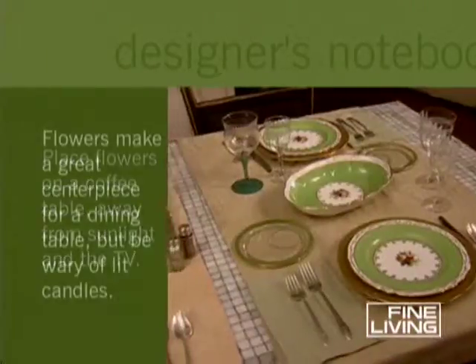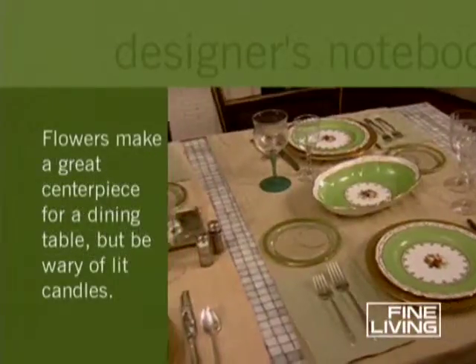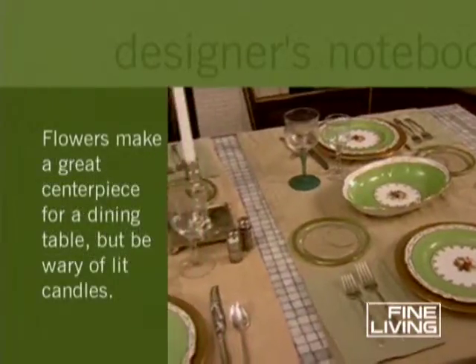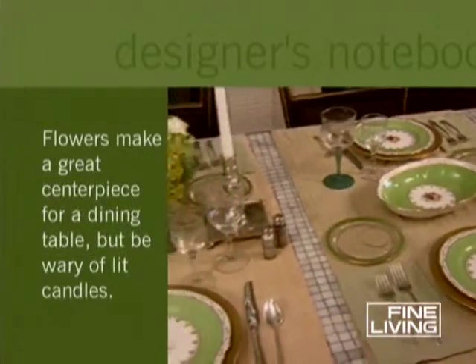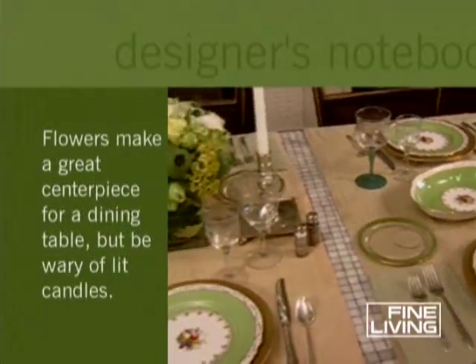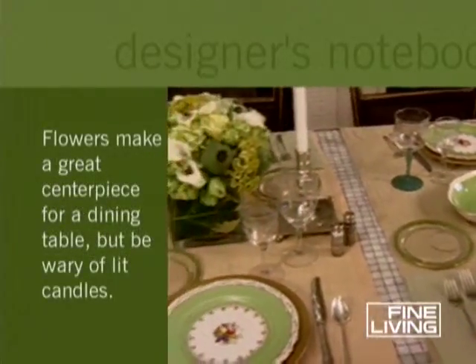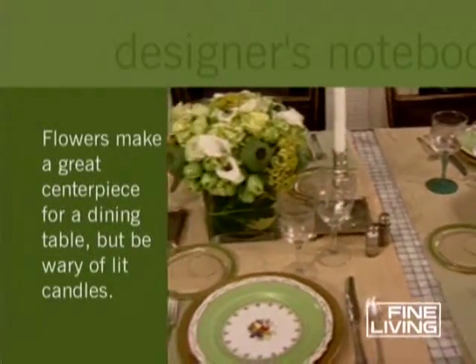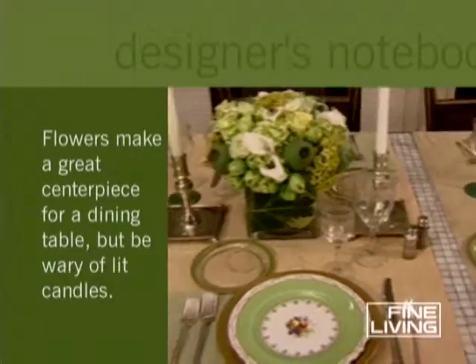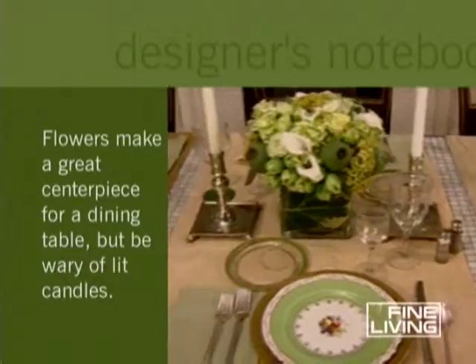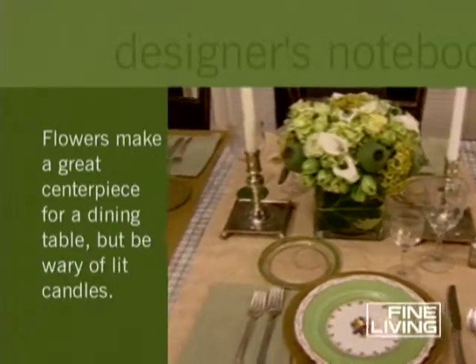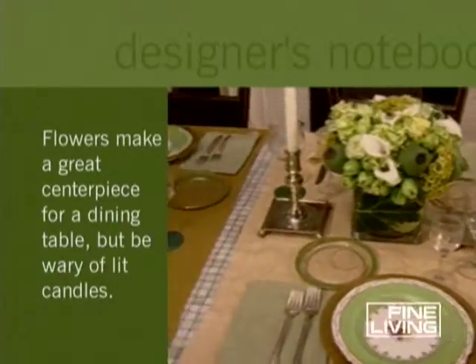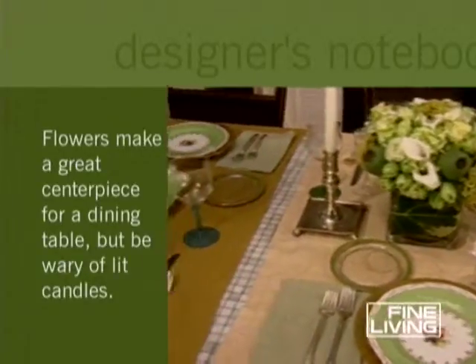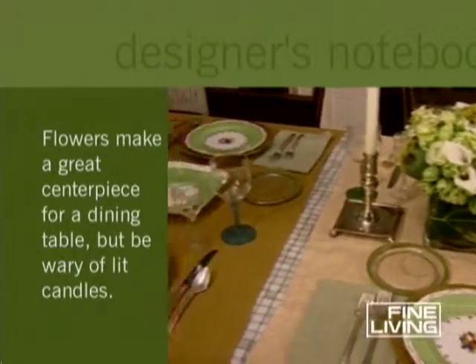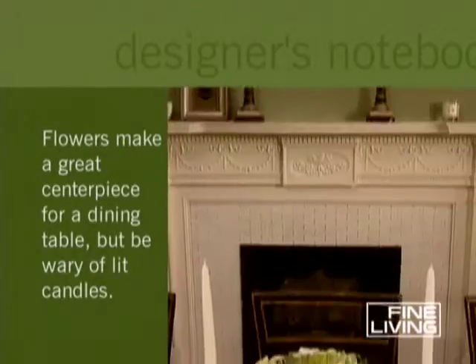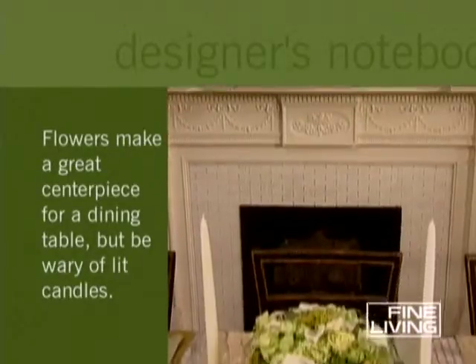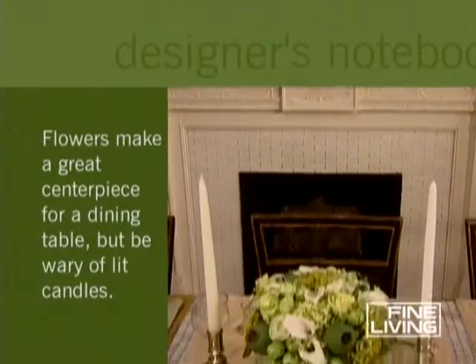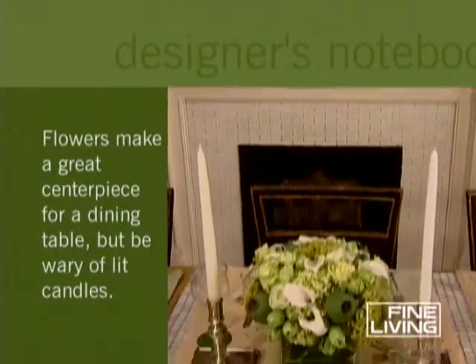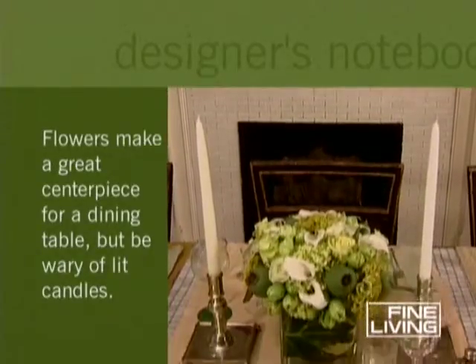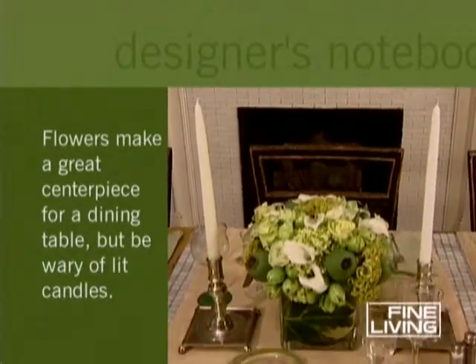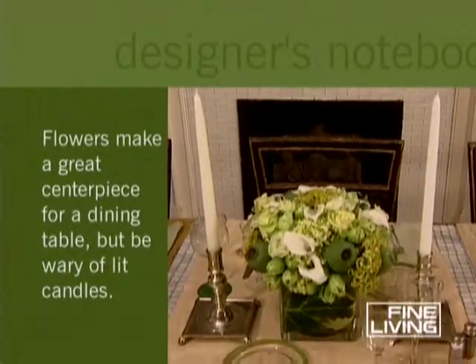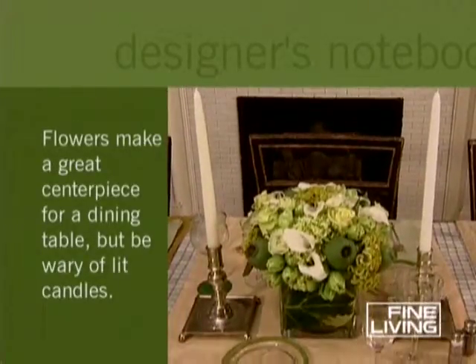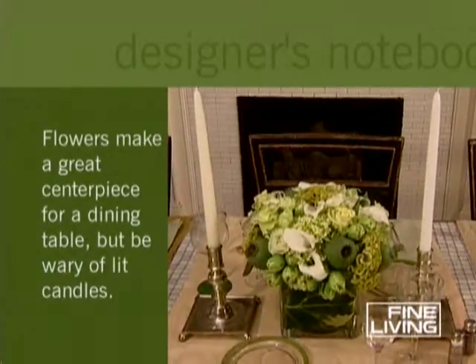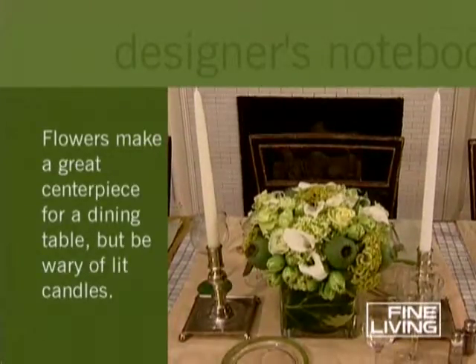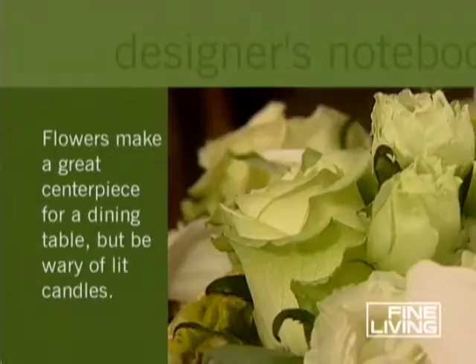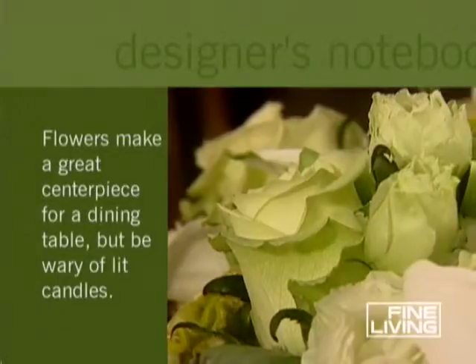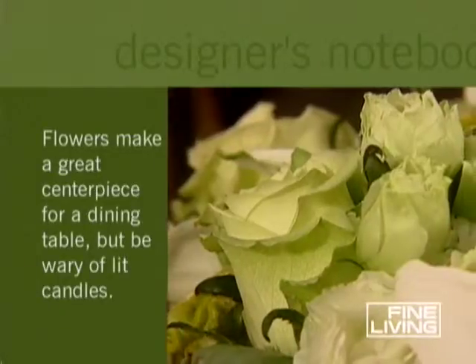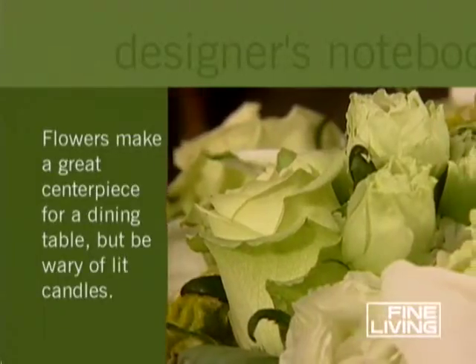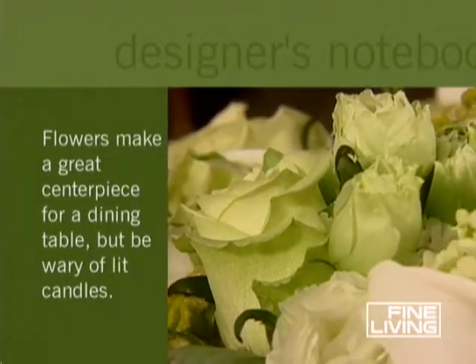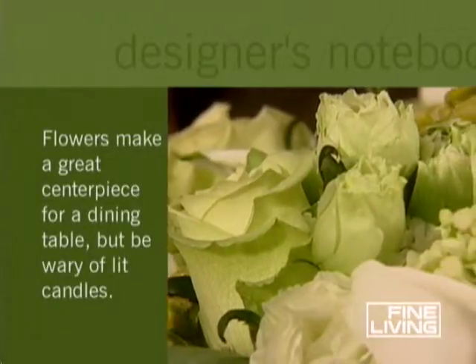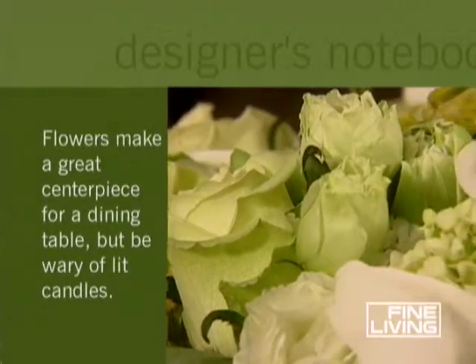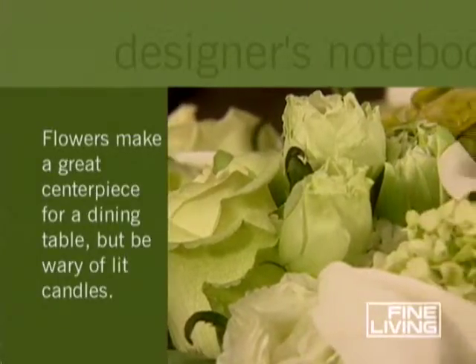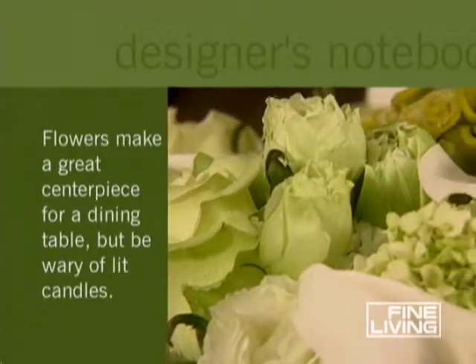On a dining table, flowers add elegance to a meal. But don't set them near lit candles or fruits such as apples, which release a methane gas that's deadly to flowers.